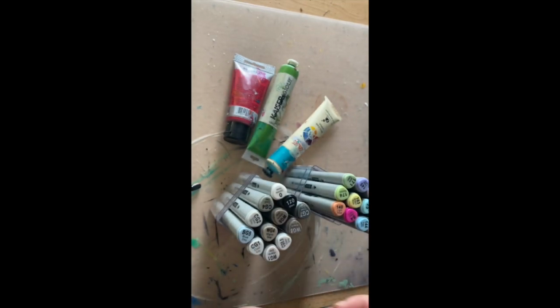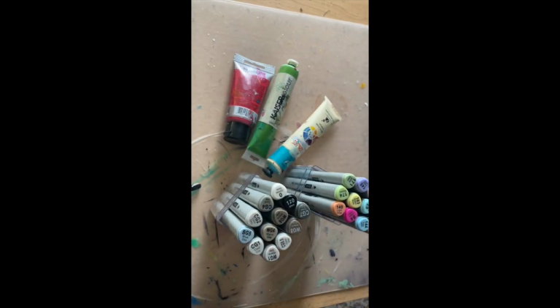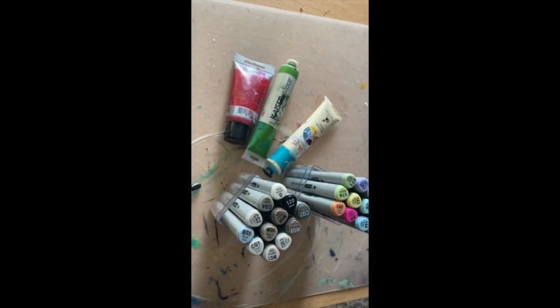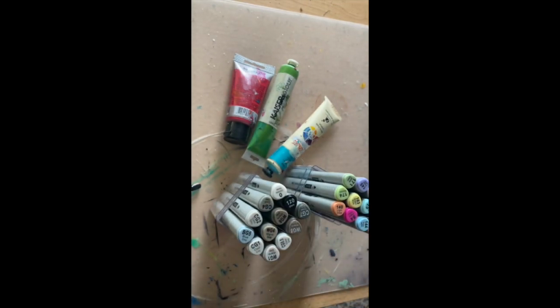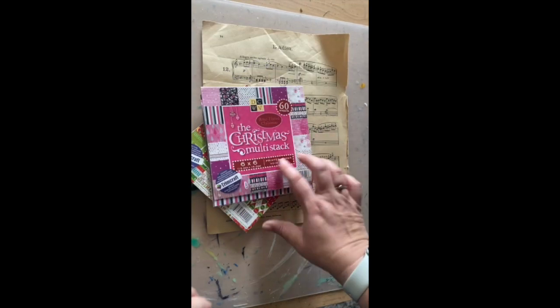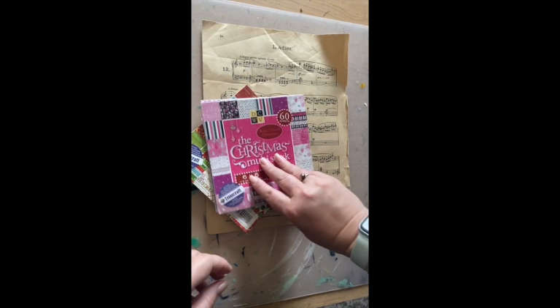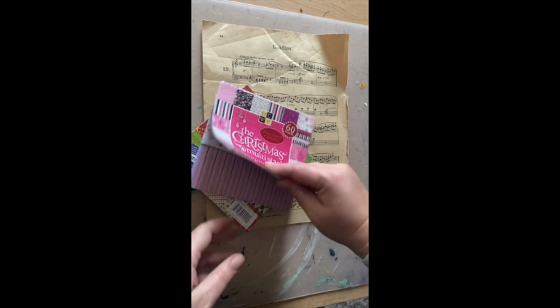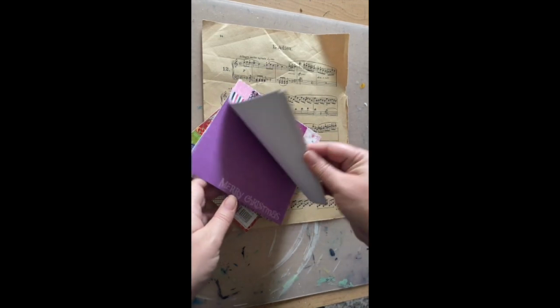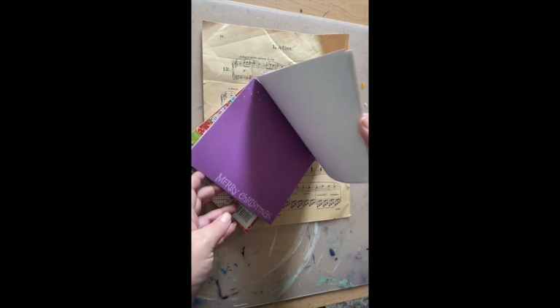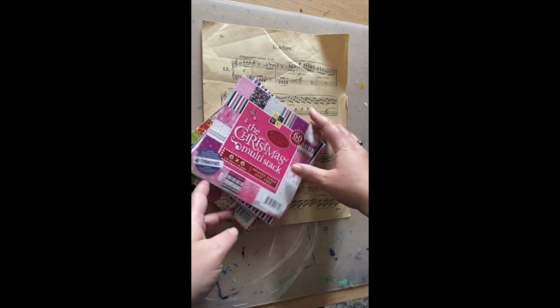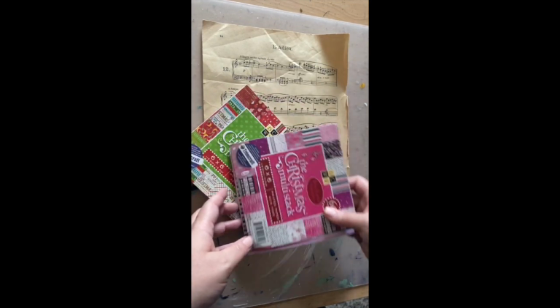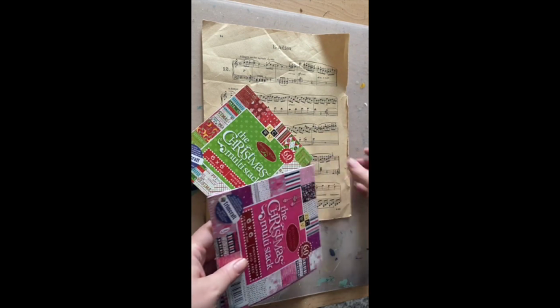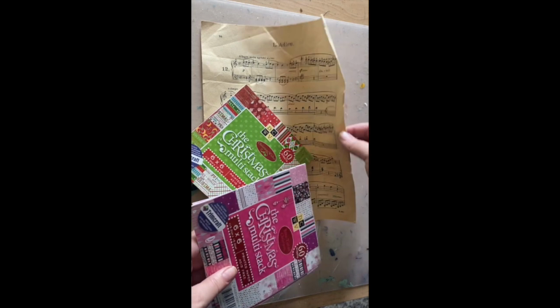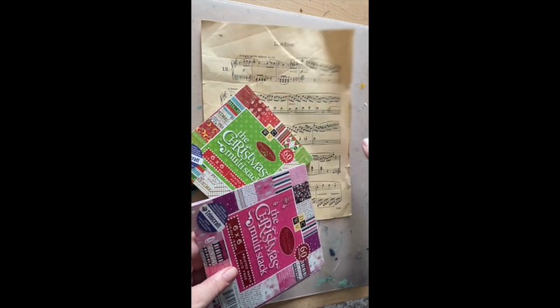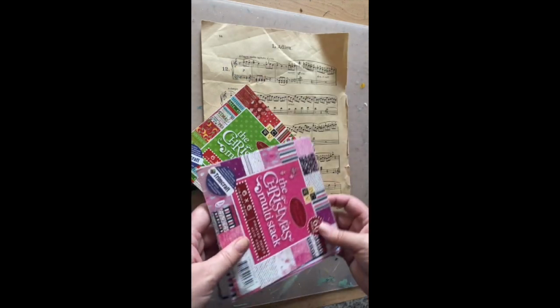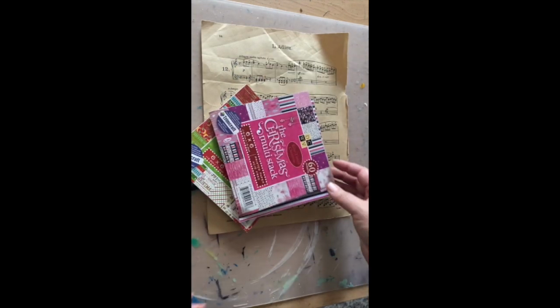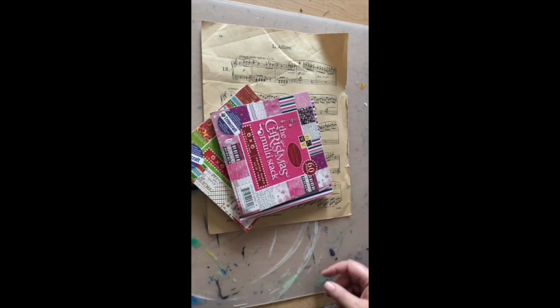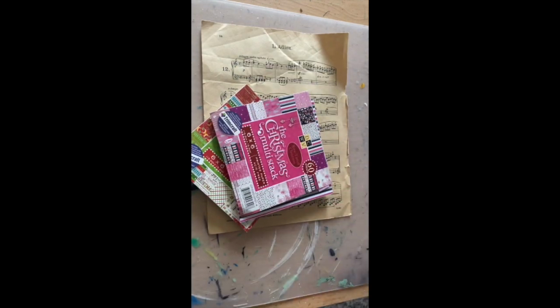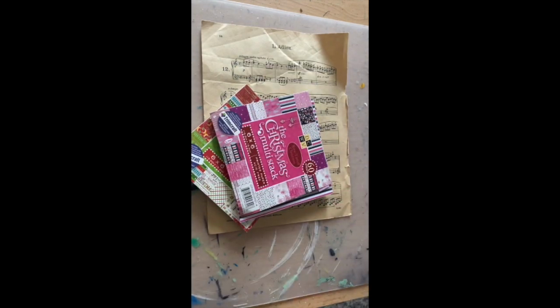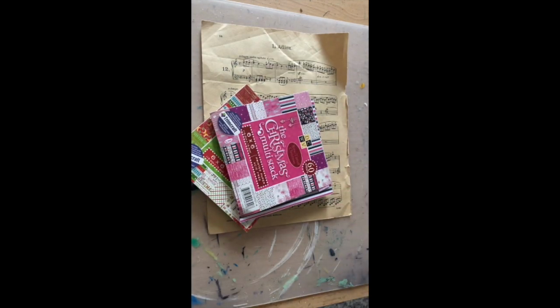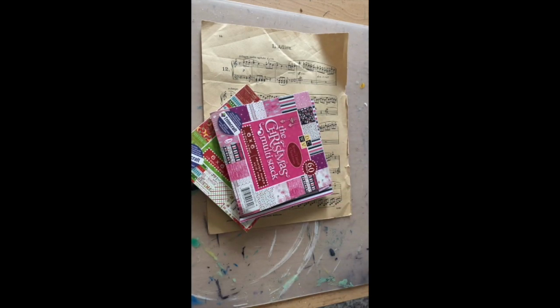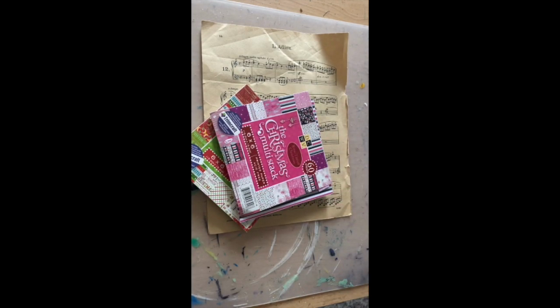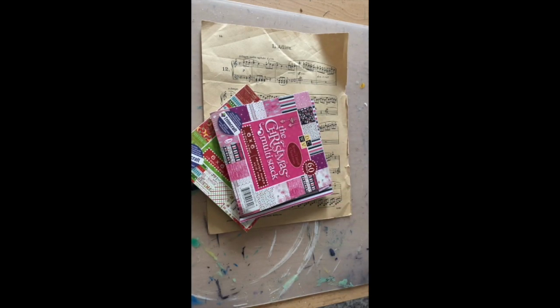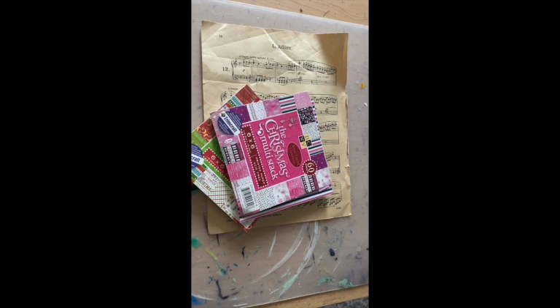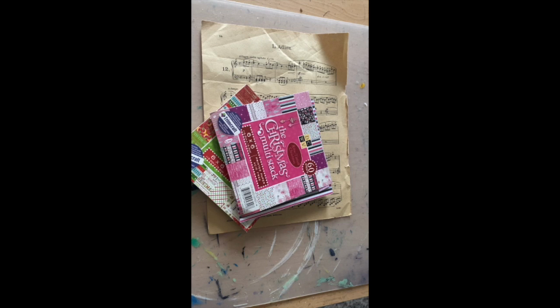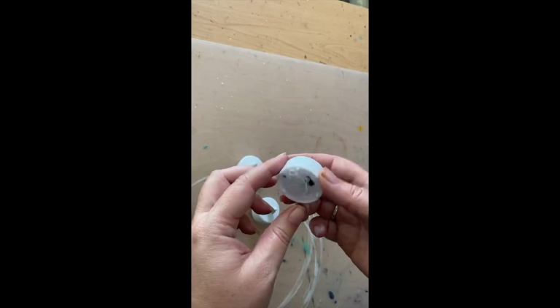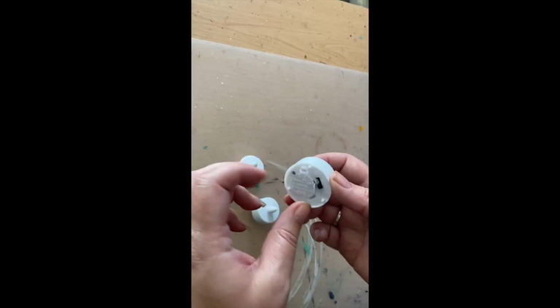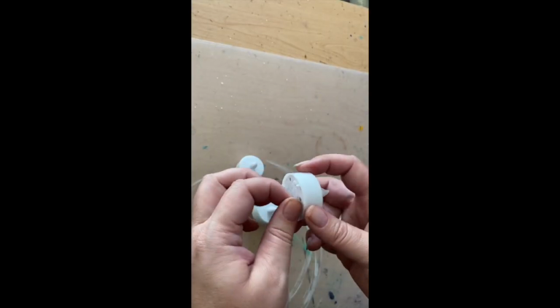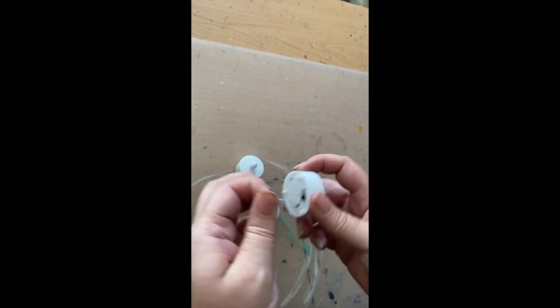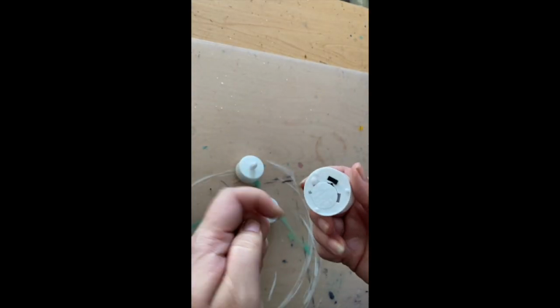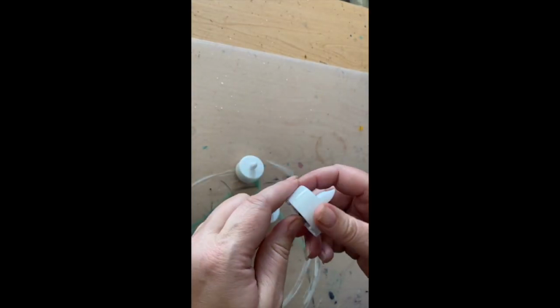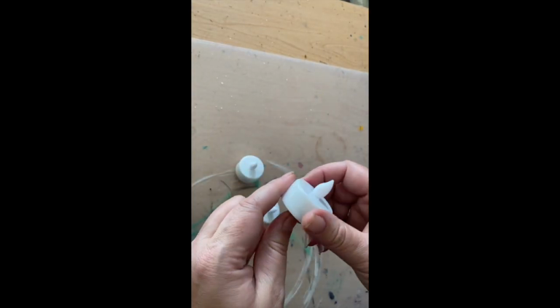You'll also need markers, paints, or colored pencils — whatever you've got lying around the house — as well as collage papers, sheet music, Christmas wrapping paper, whatever you've got laying around the house. And battery operated tea lights.